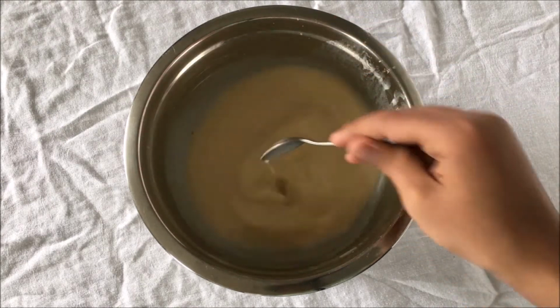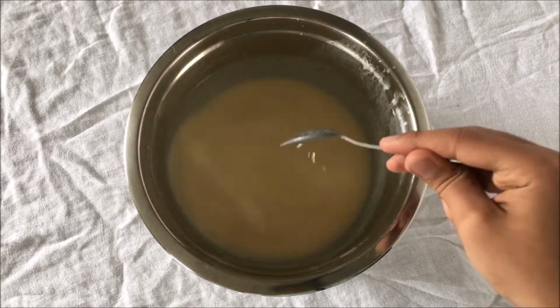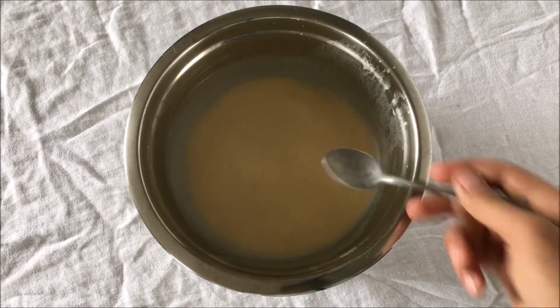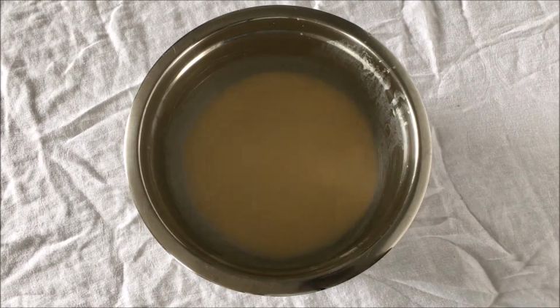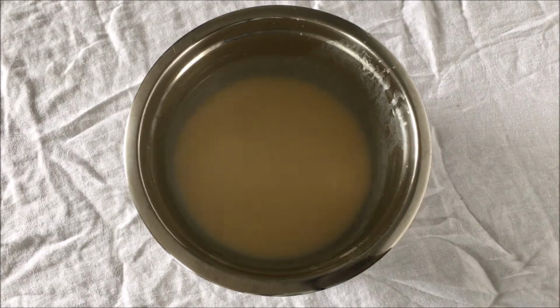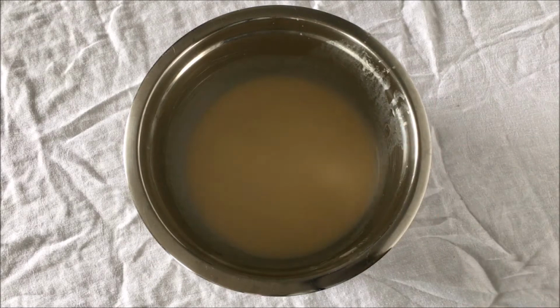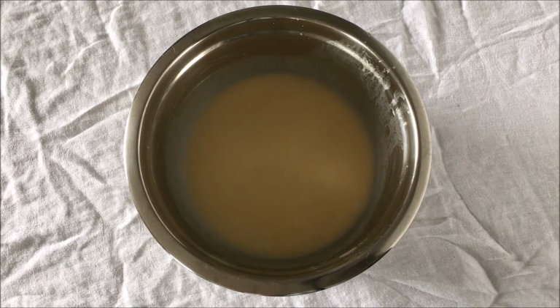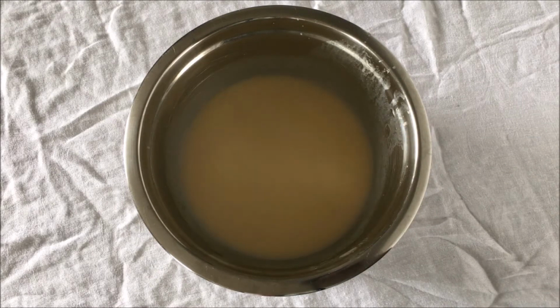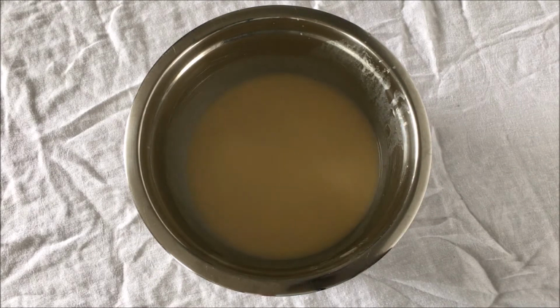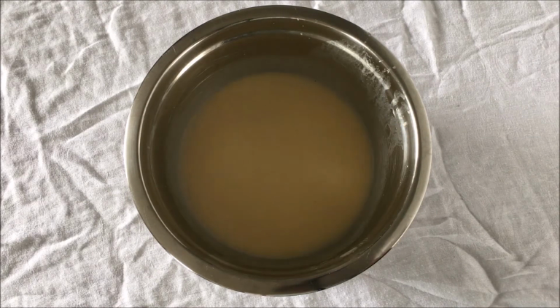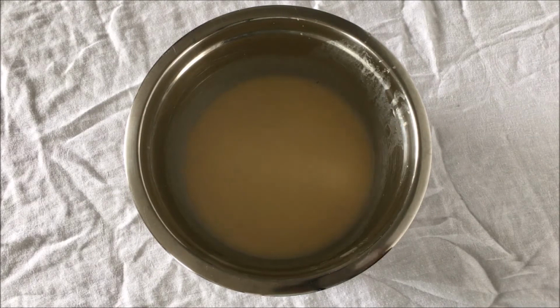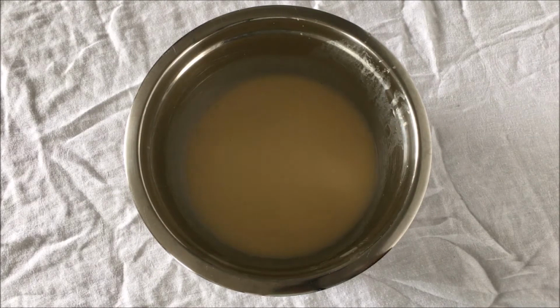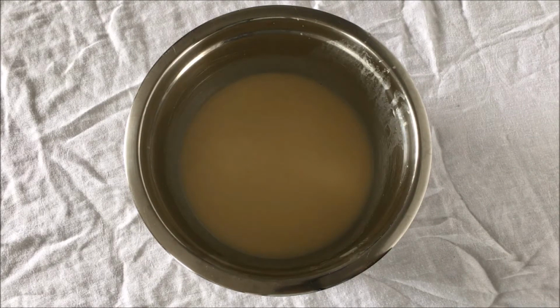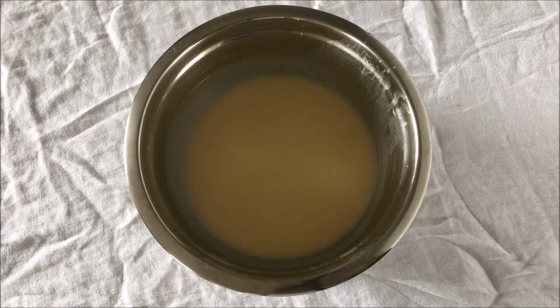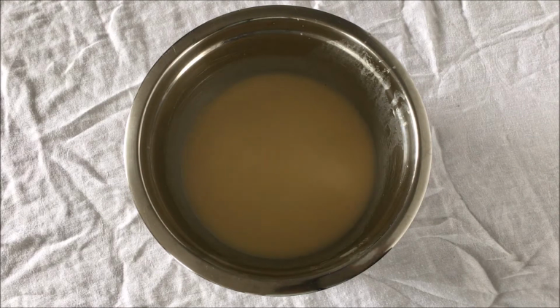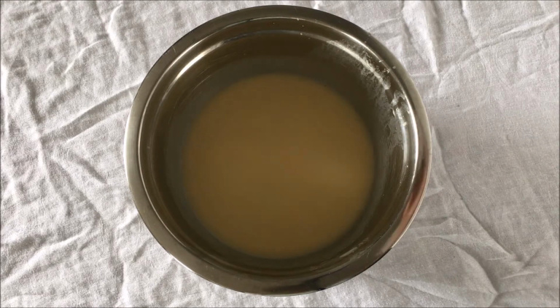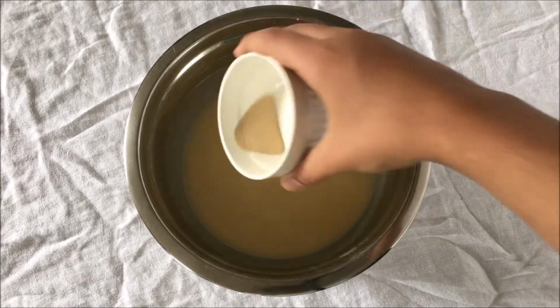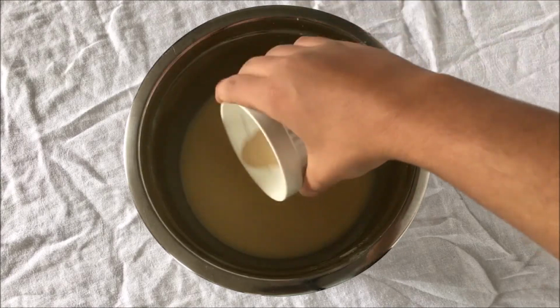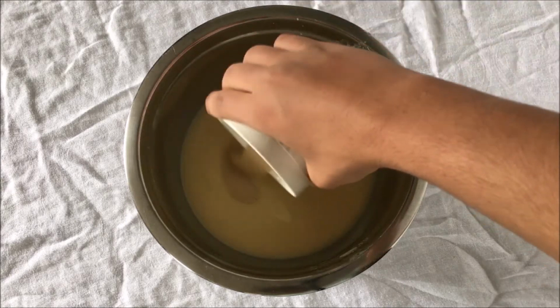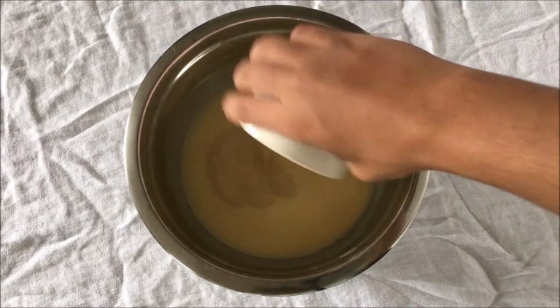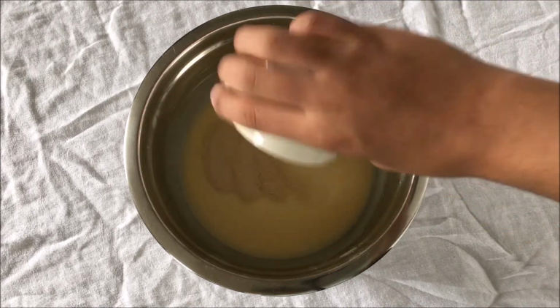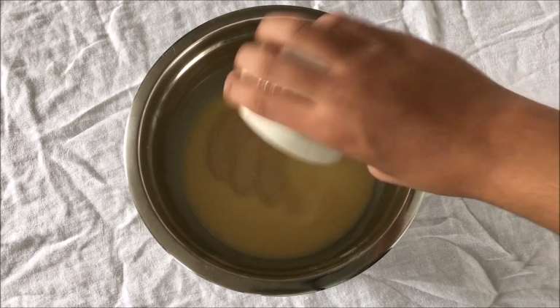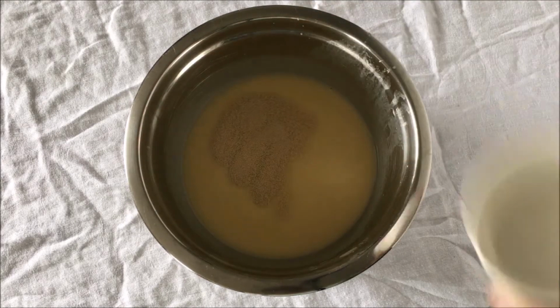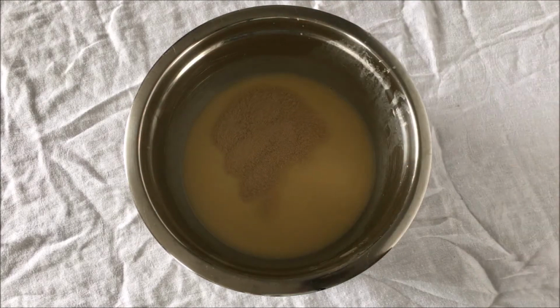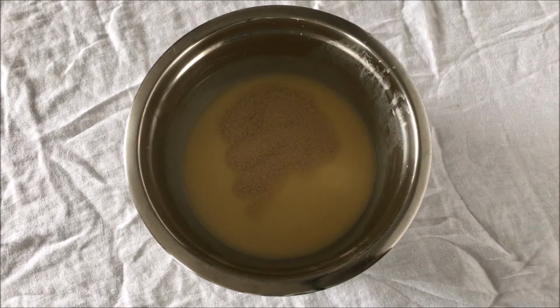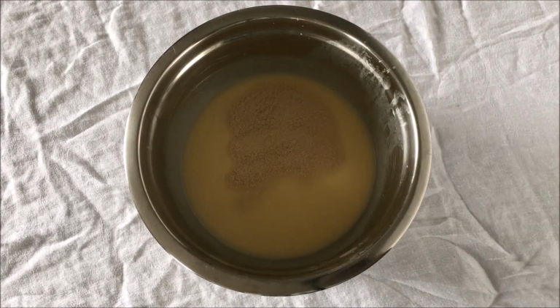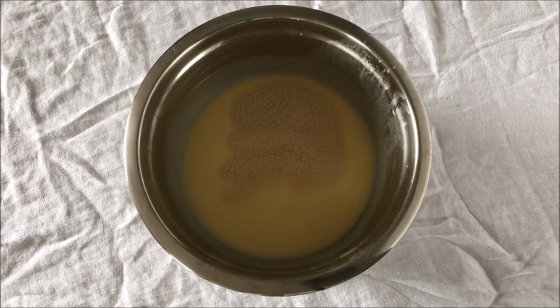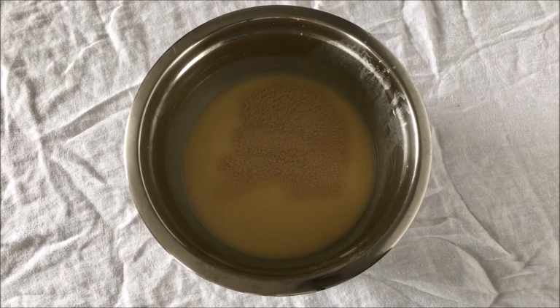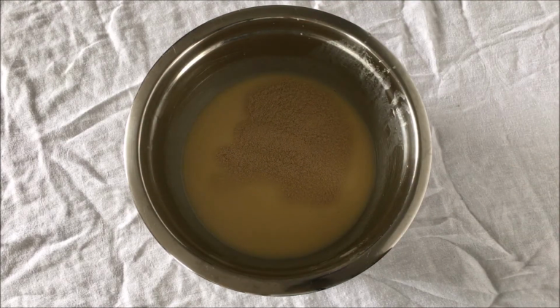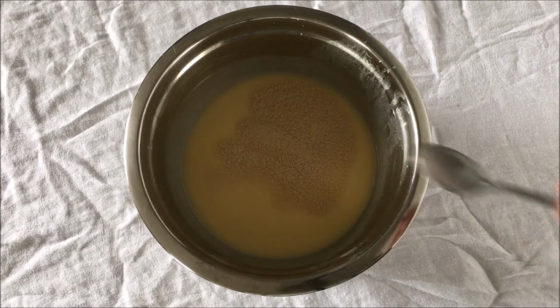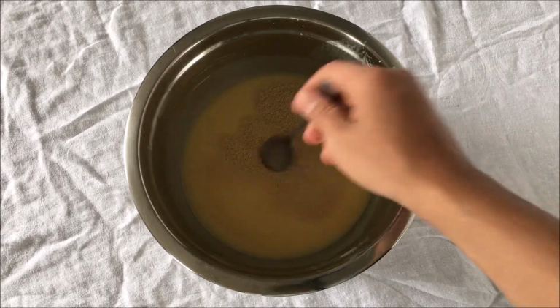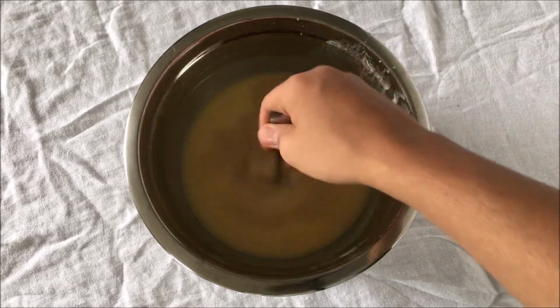To start, add your warm milk into a bowl with the butter. If you want to warm them together in the same pot, you can do that. Although, make sure that your milk is not too hot or else your yeast may die. So if it is, let it cool for a minute or two.